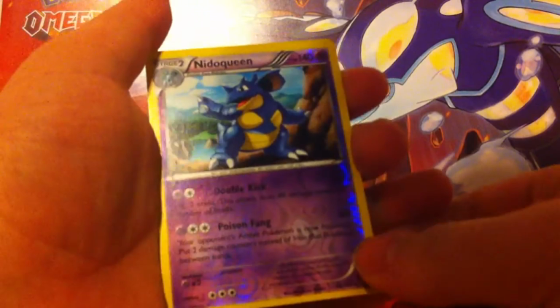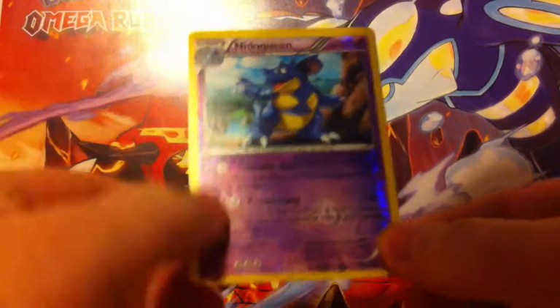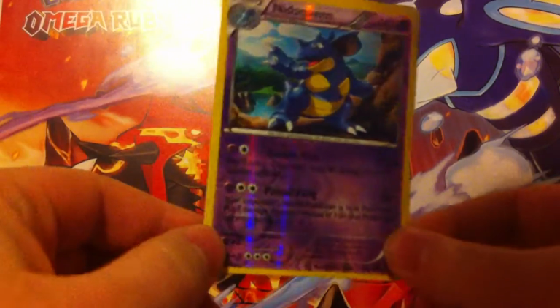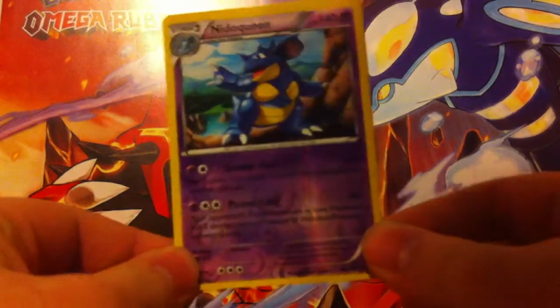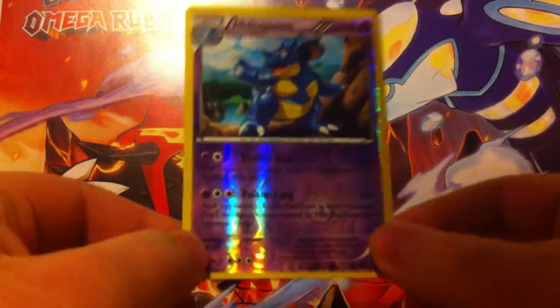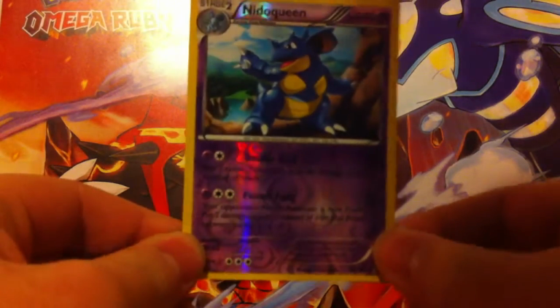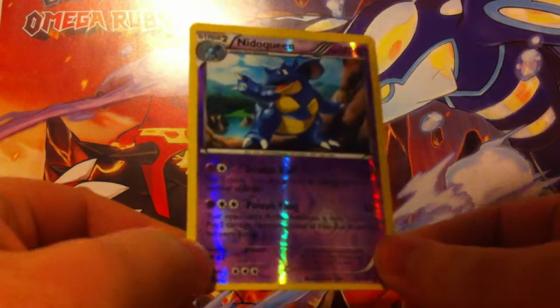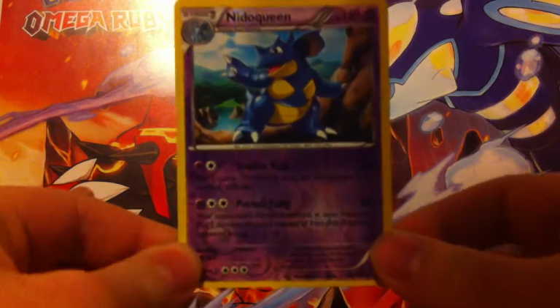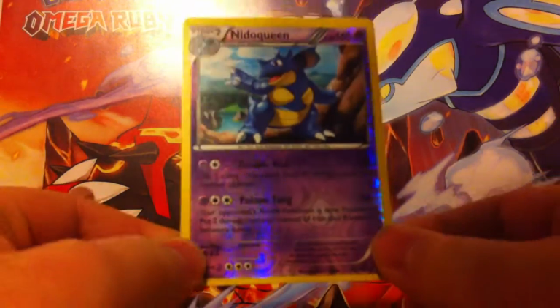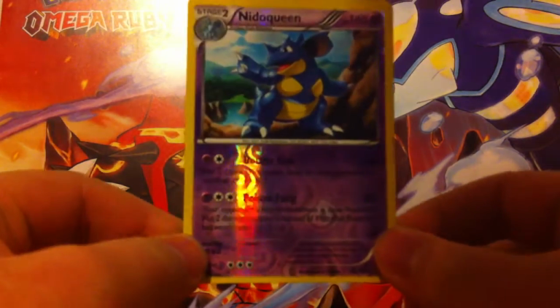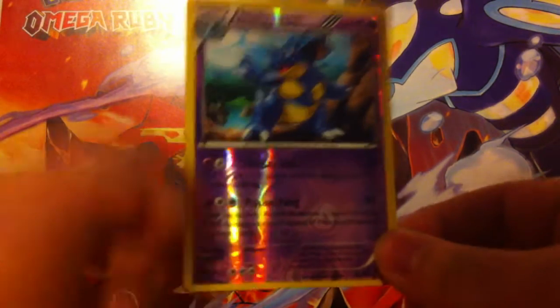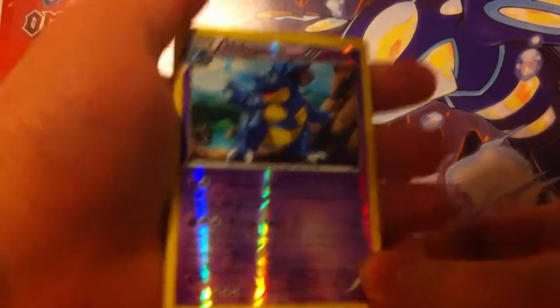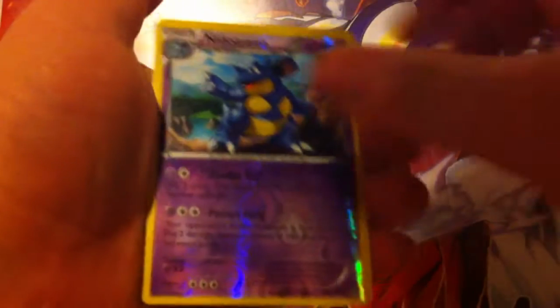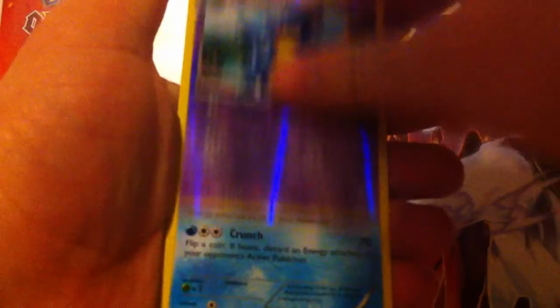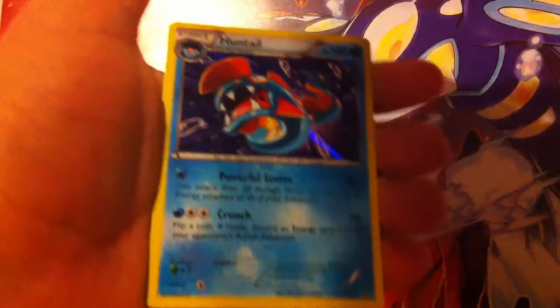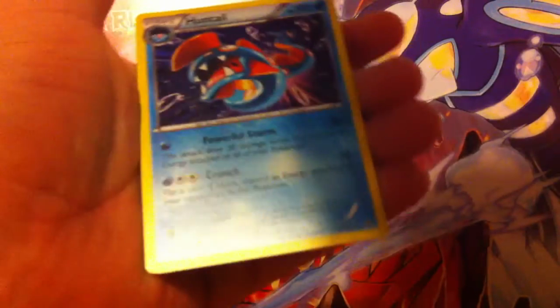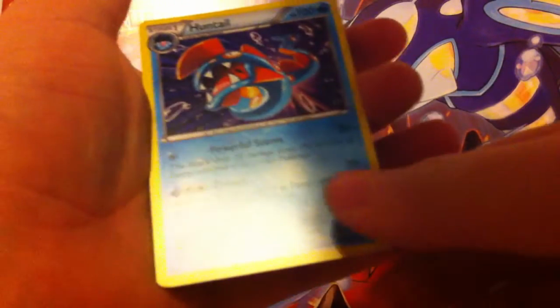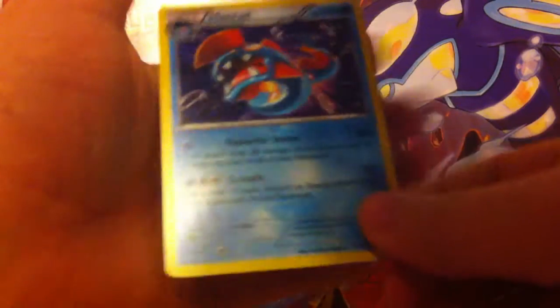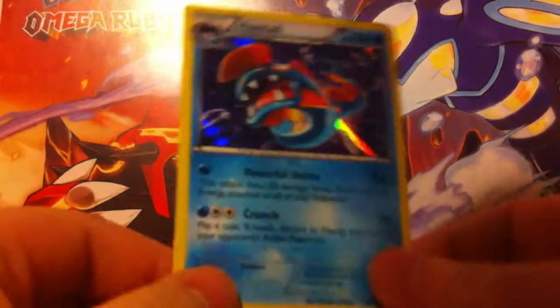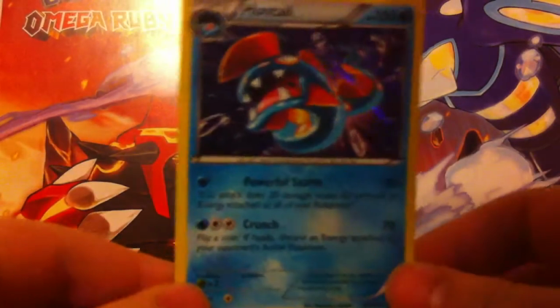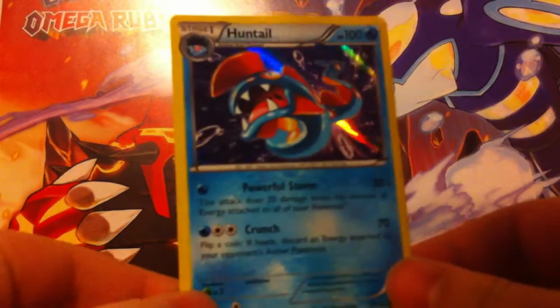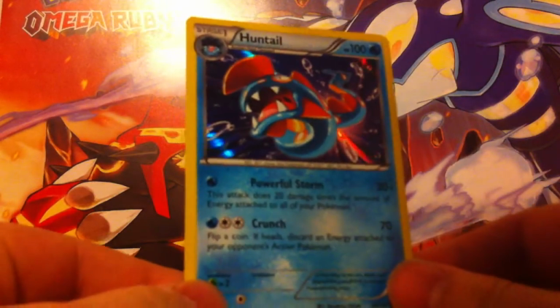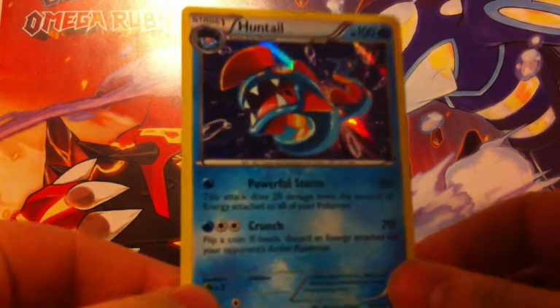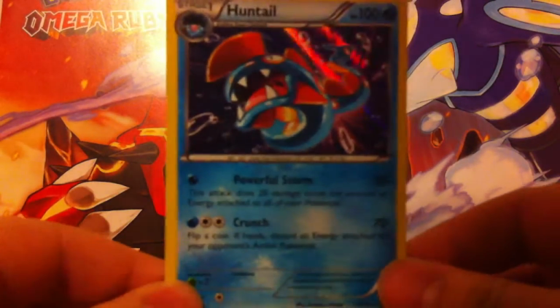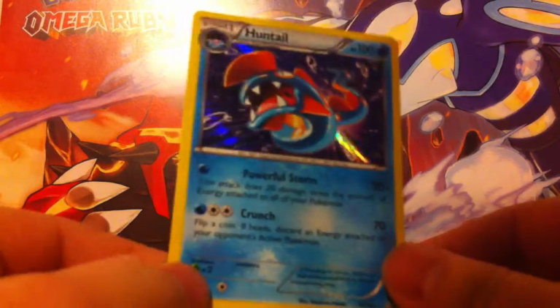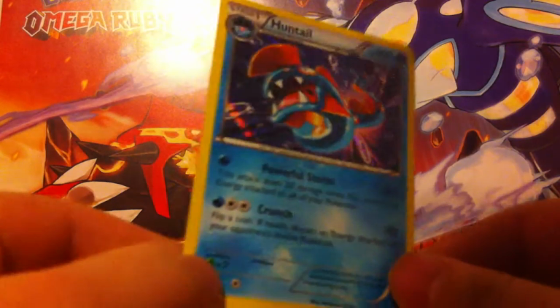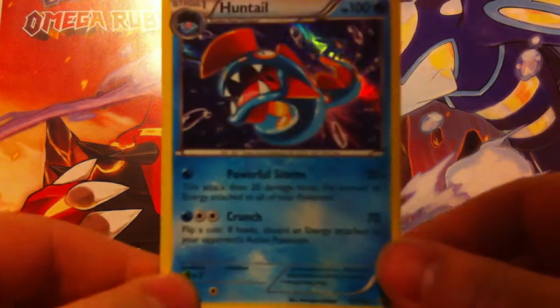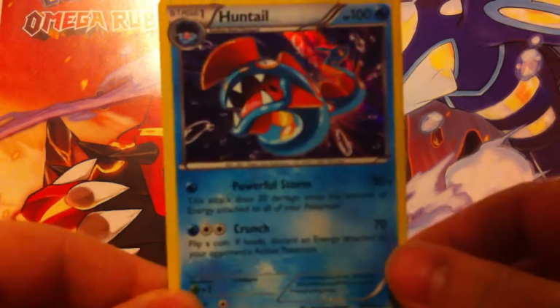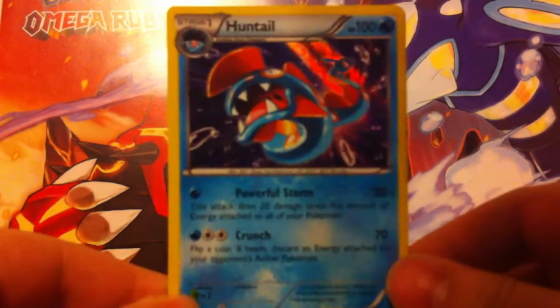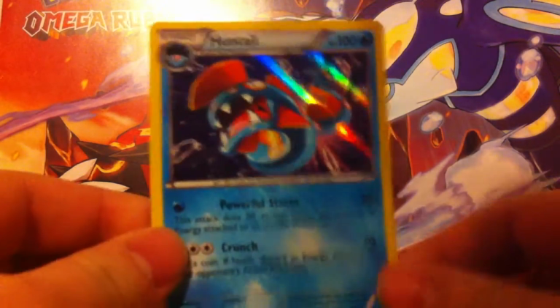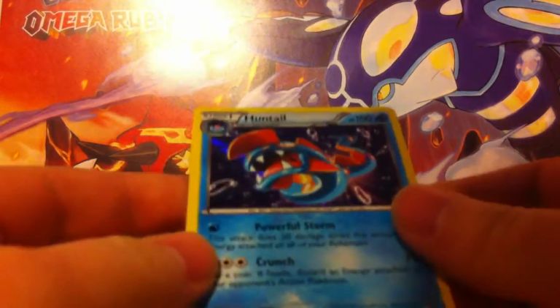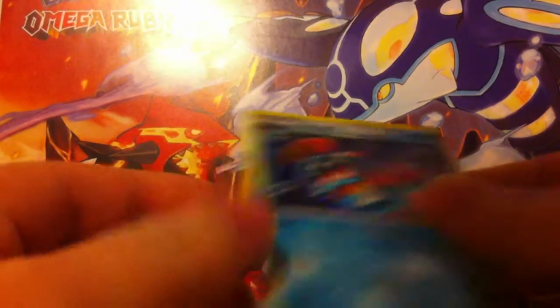Reverse holo of Nidoqueen — so that's cool. And the rare for the pack: a Holographic Huntail. That's a nice card. Super glad to get at least one holo out of there.